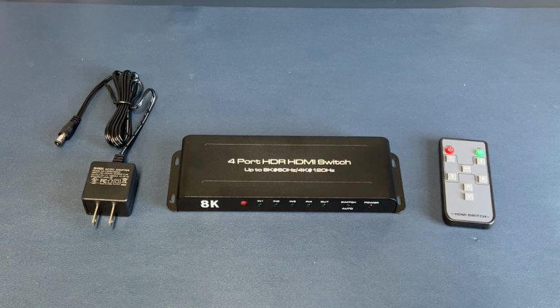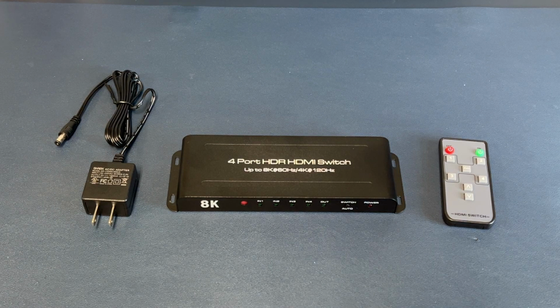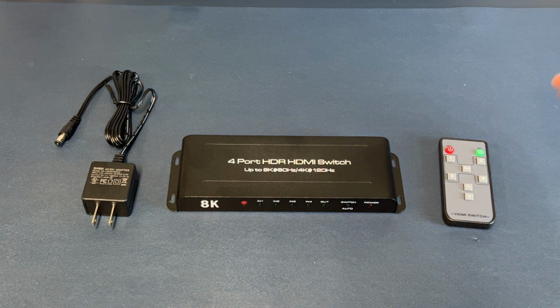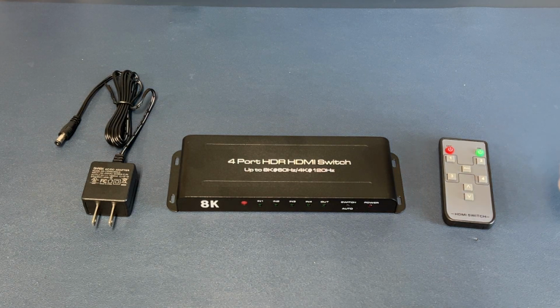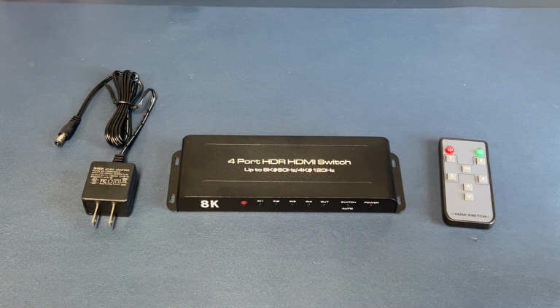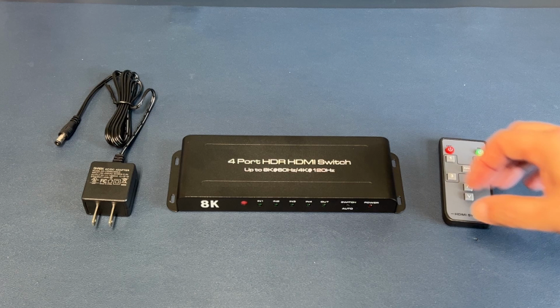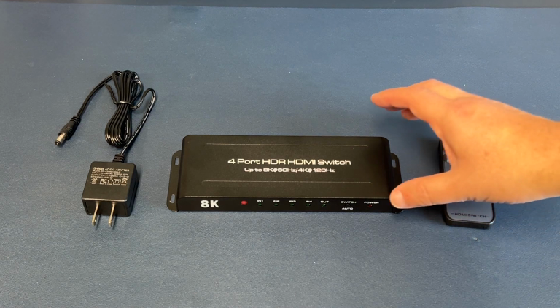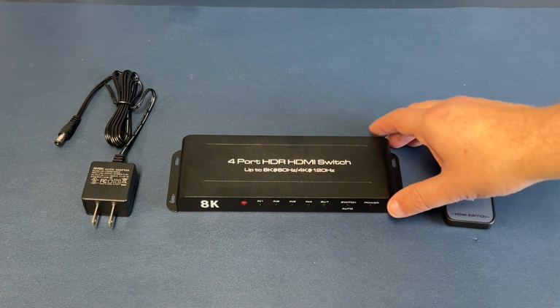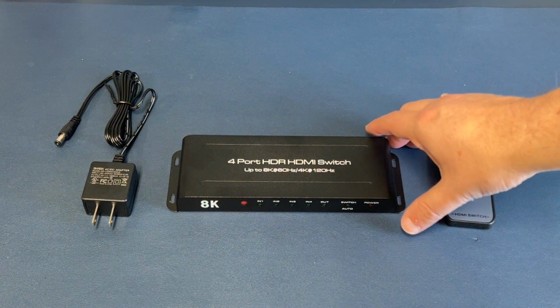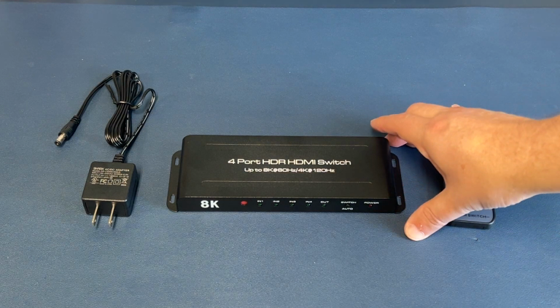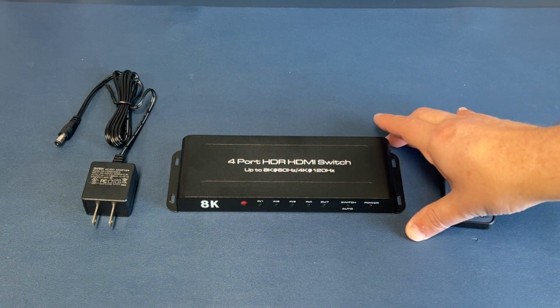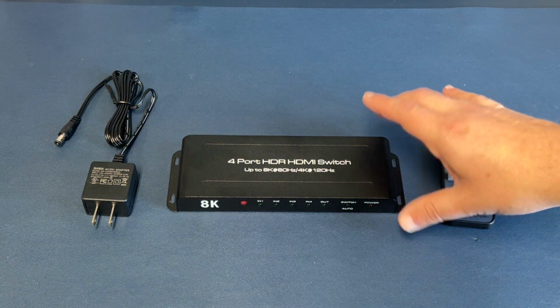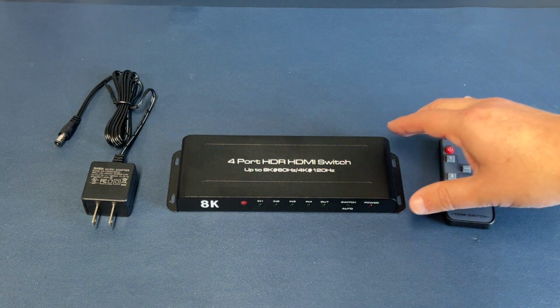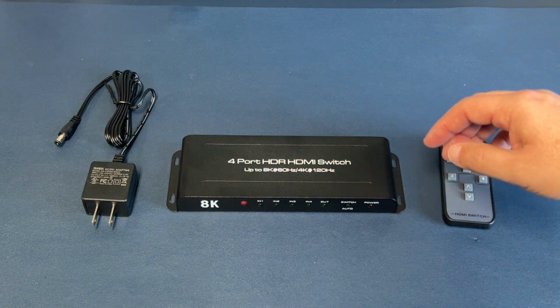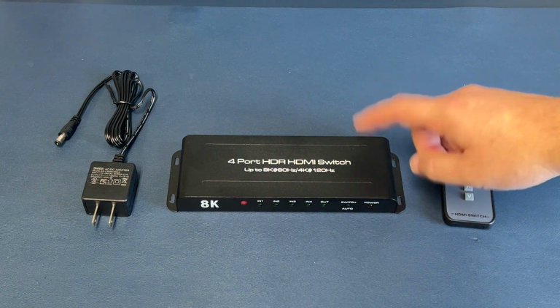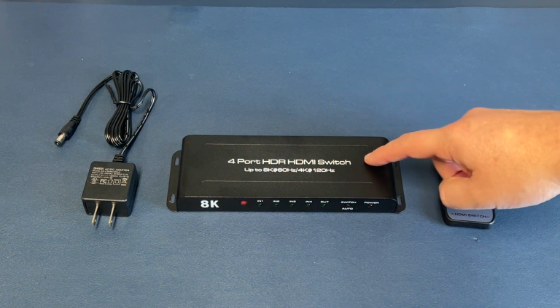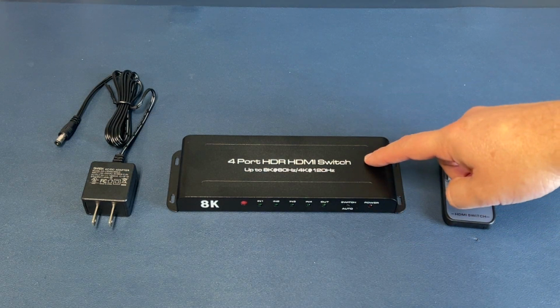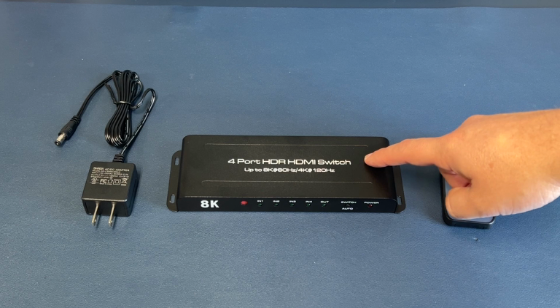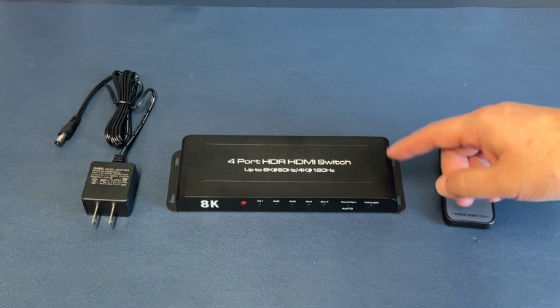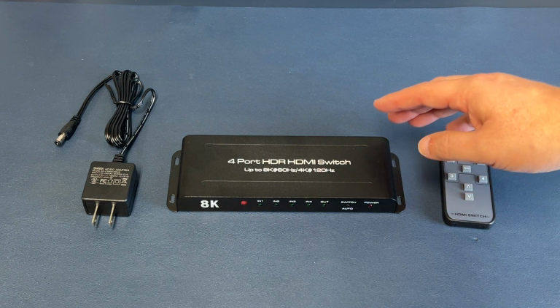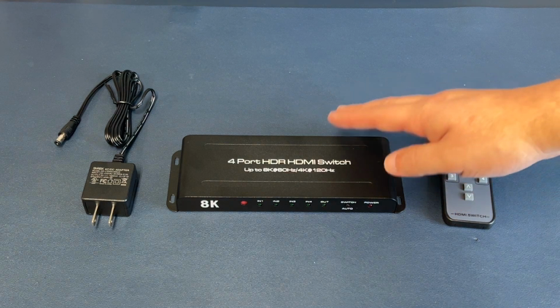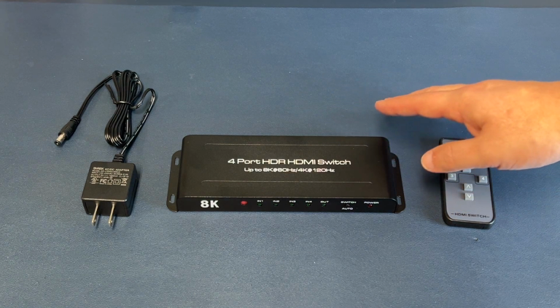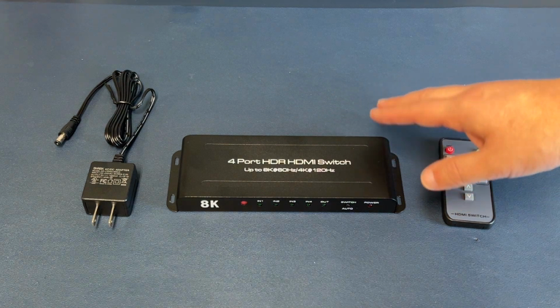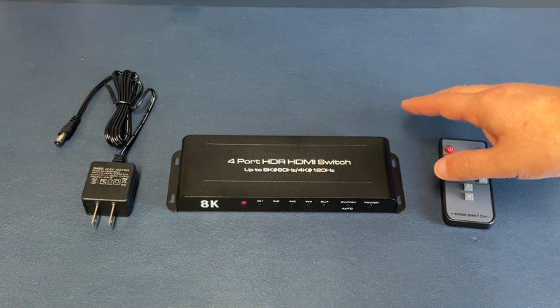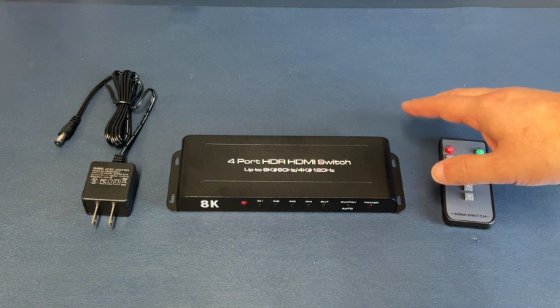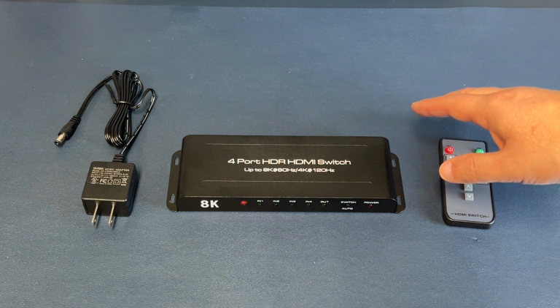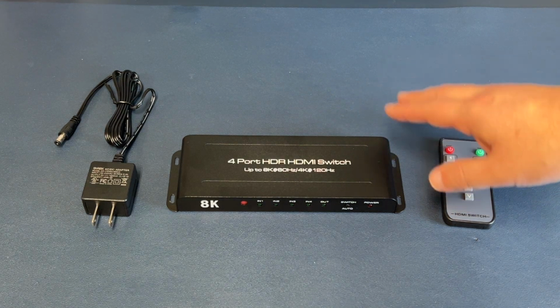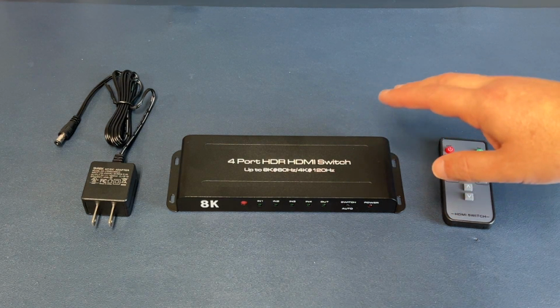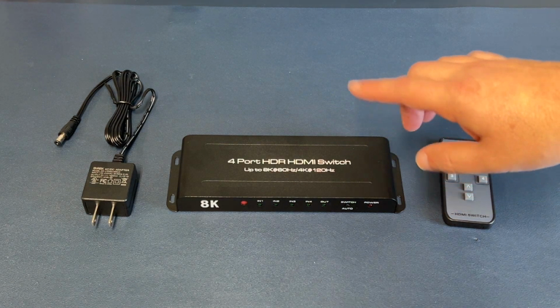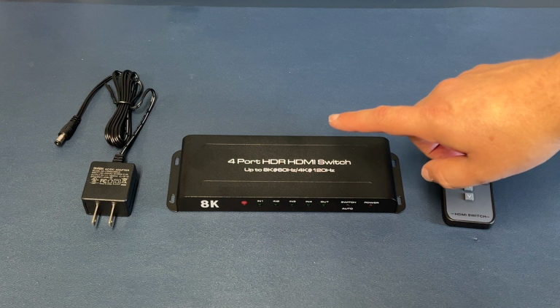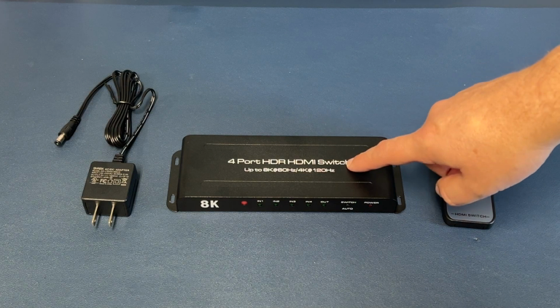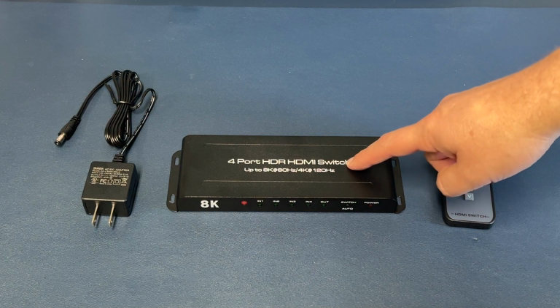Okay, now here is the solution. This is an HDMI switch. These little nifty devices allow you to connect multiple HDMI devices to a single port on your TV.